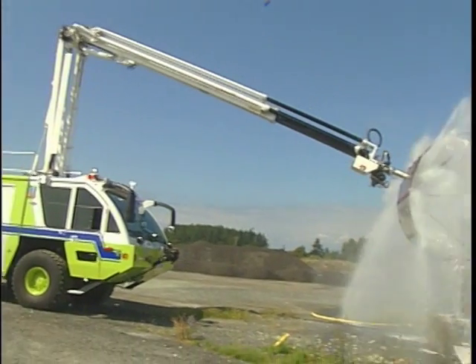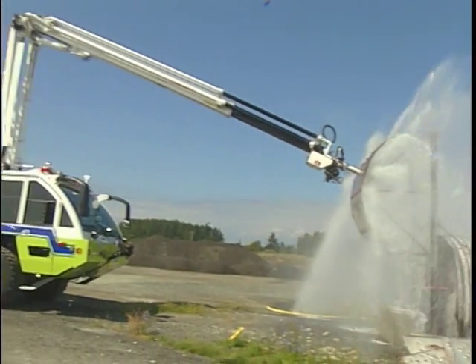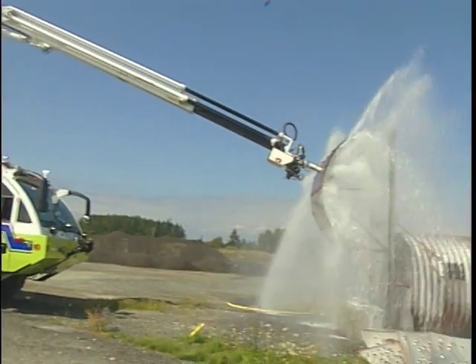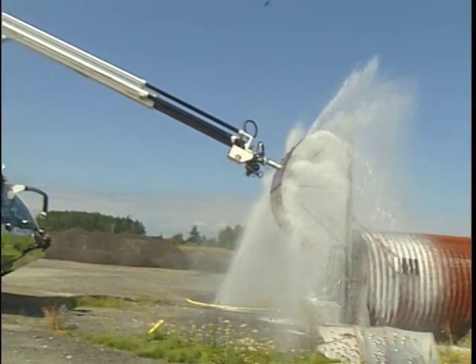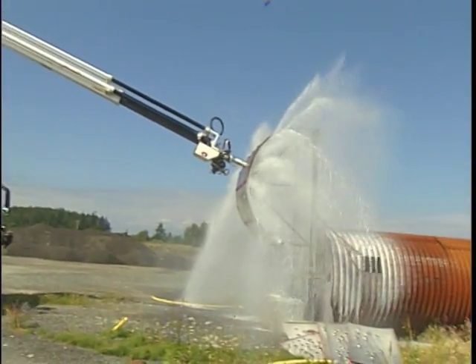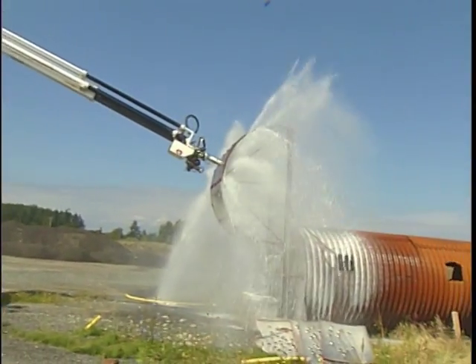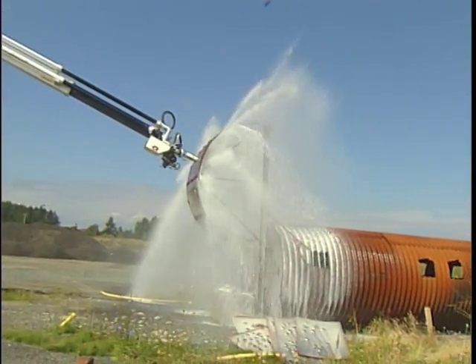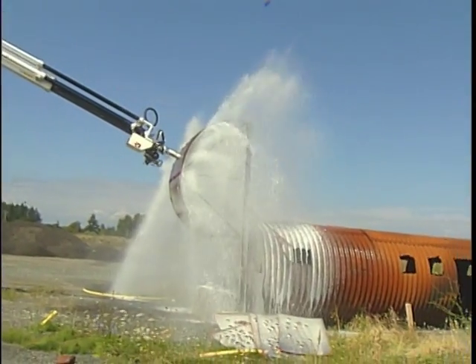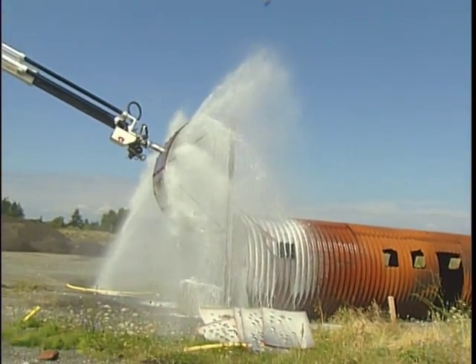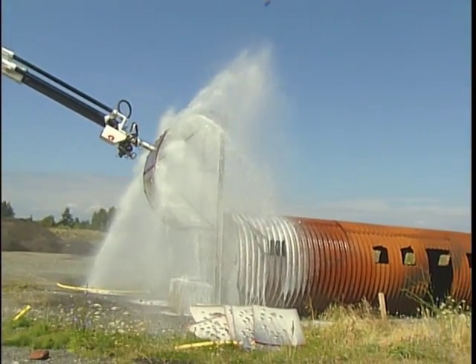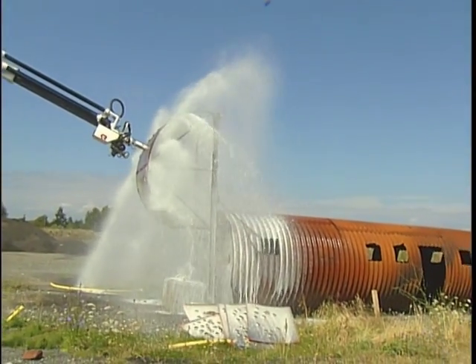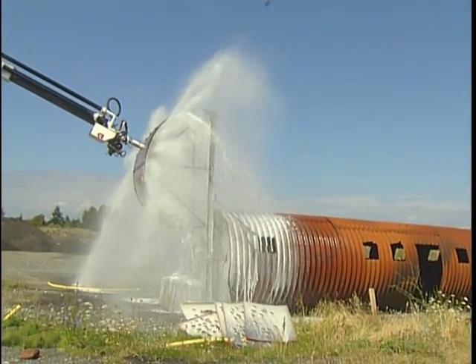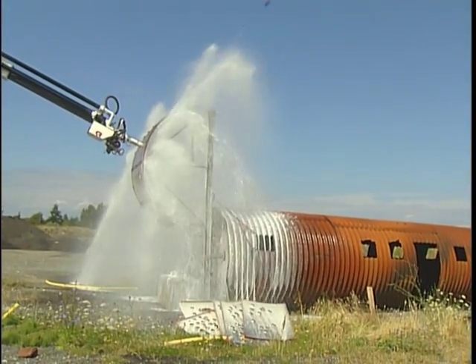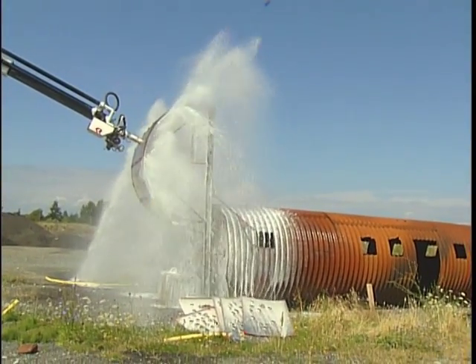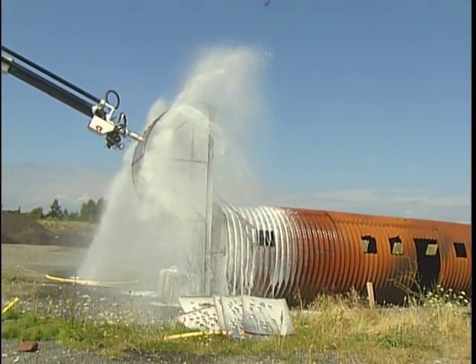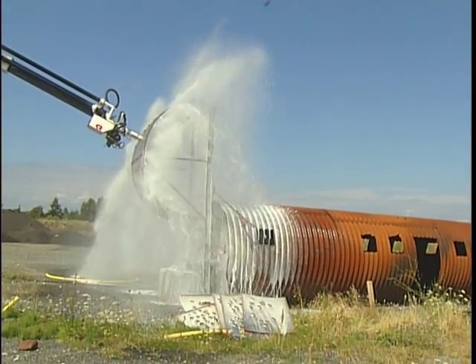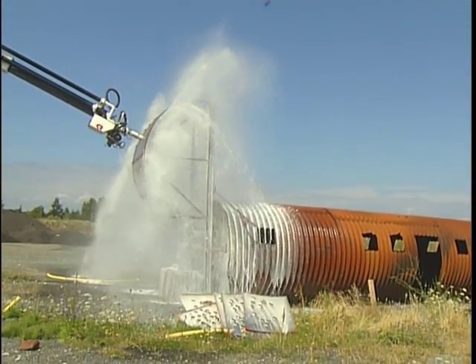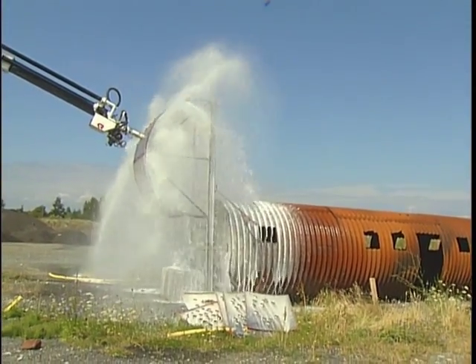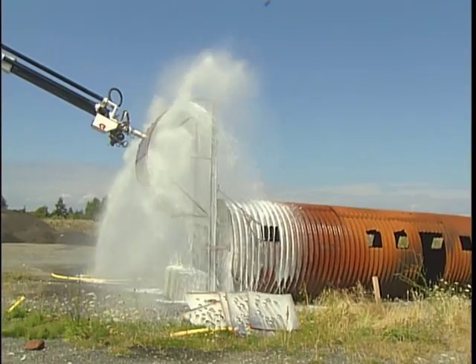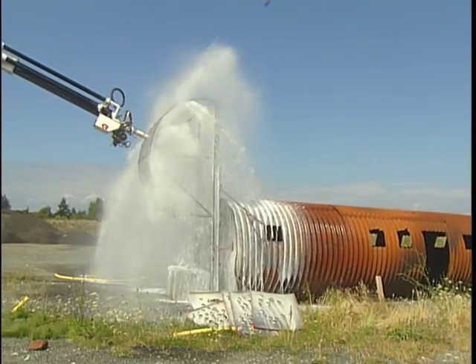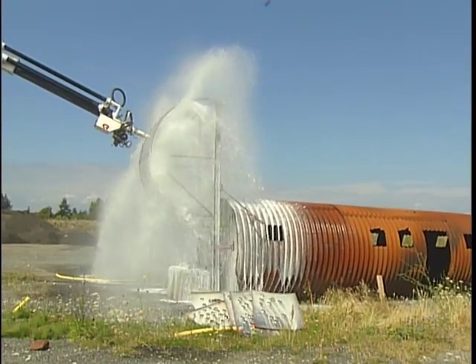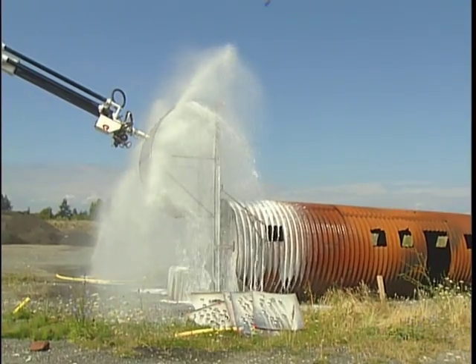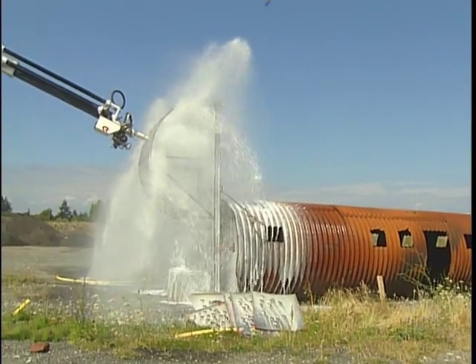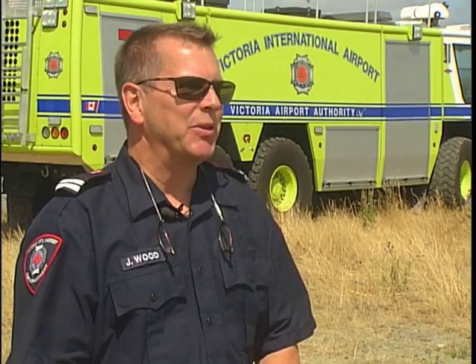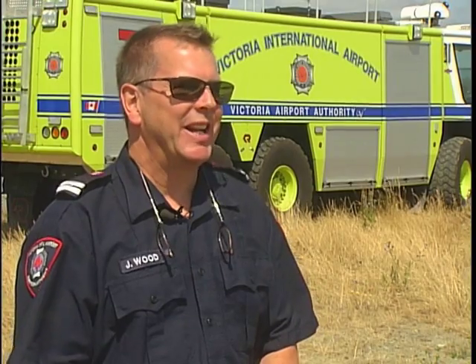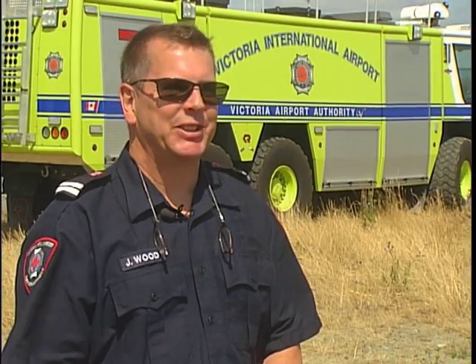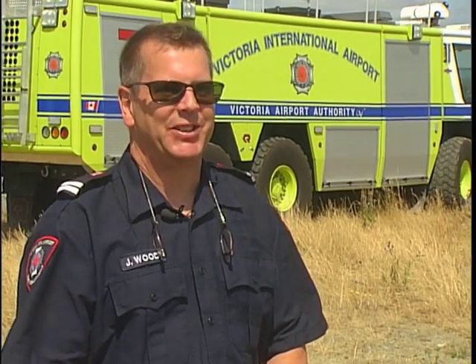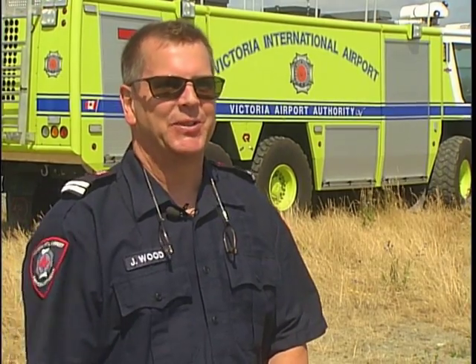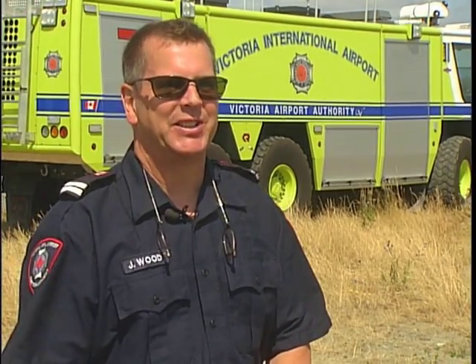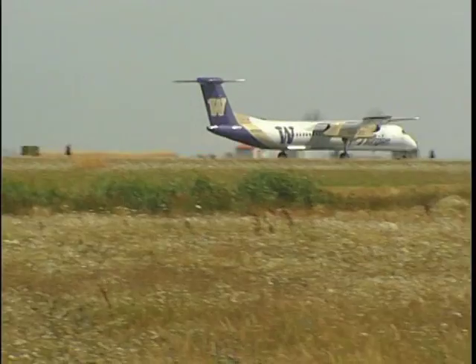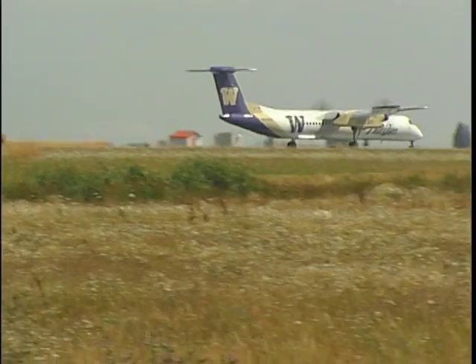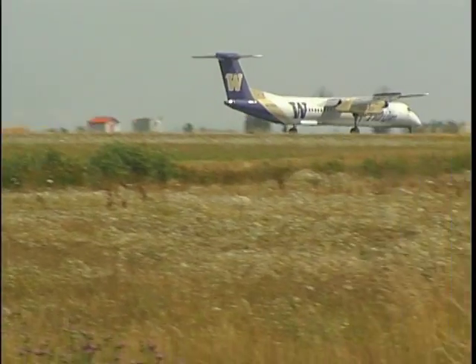You see the foam being applied as well as the water agent. We've only had it since the spring.